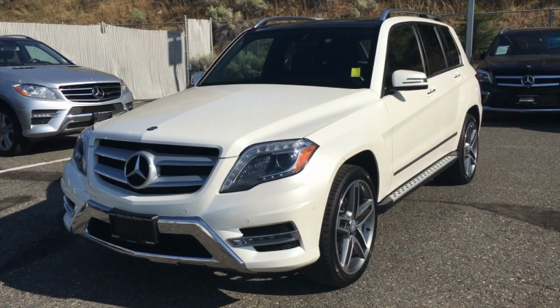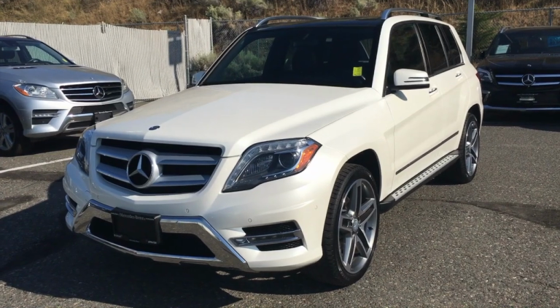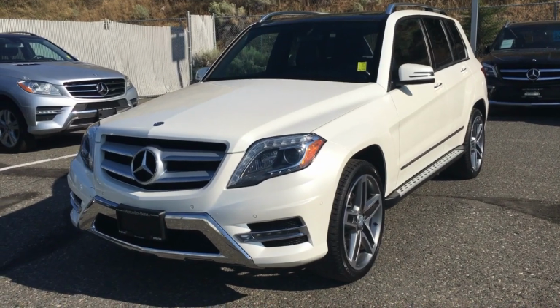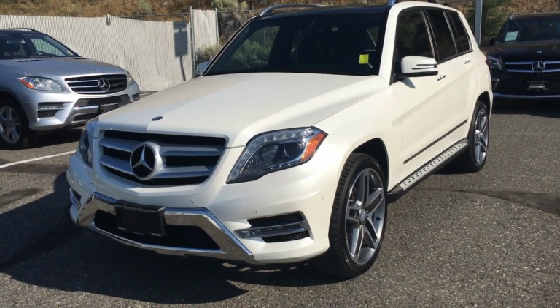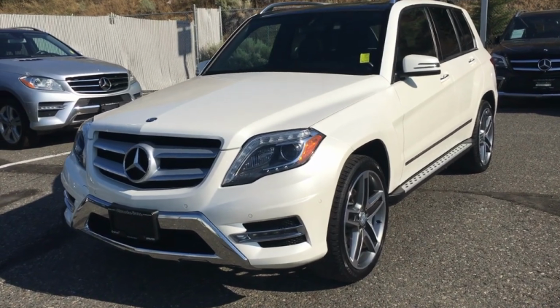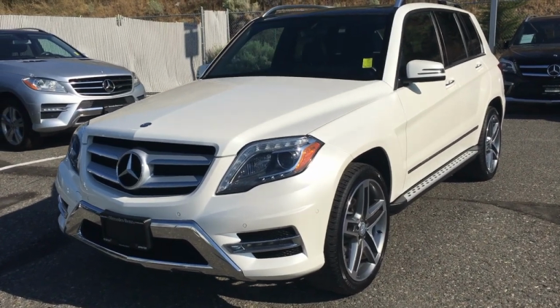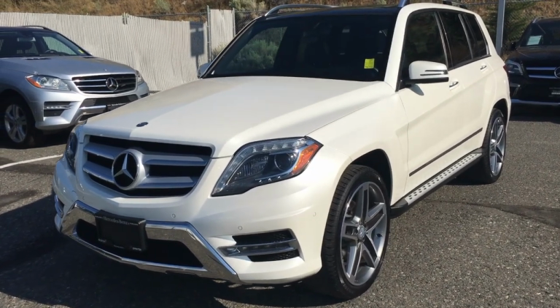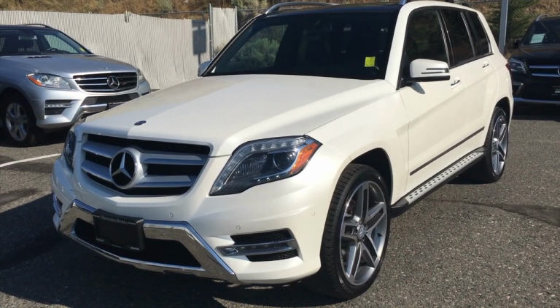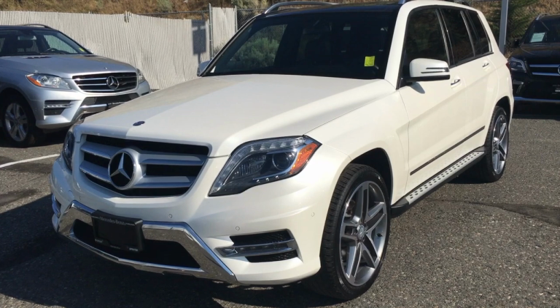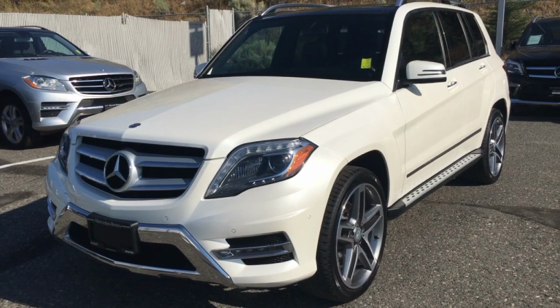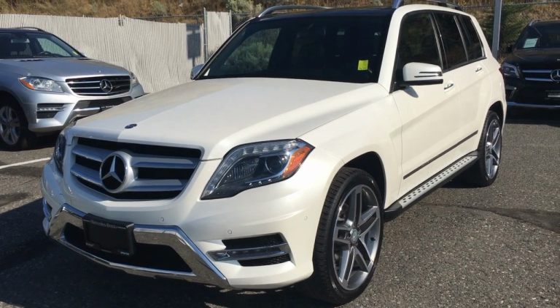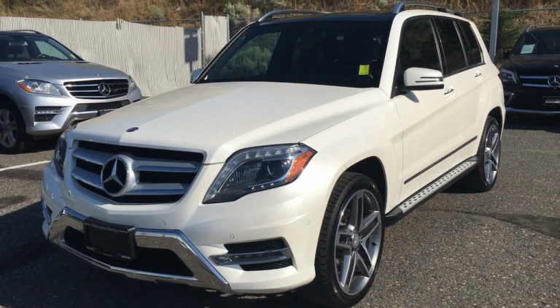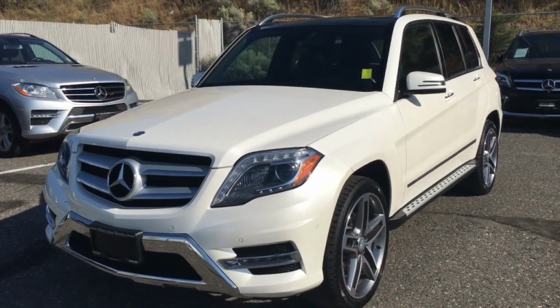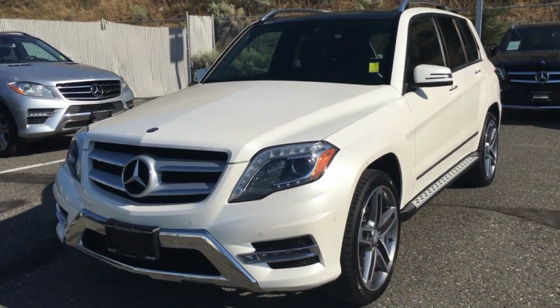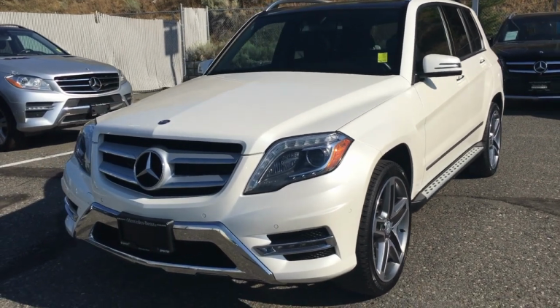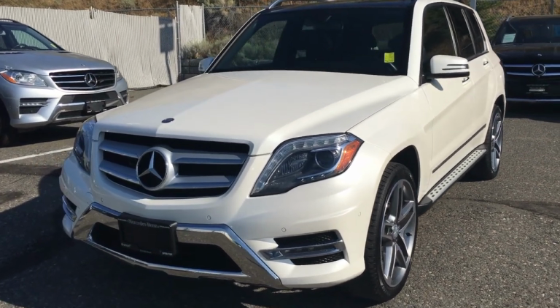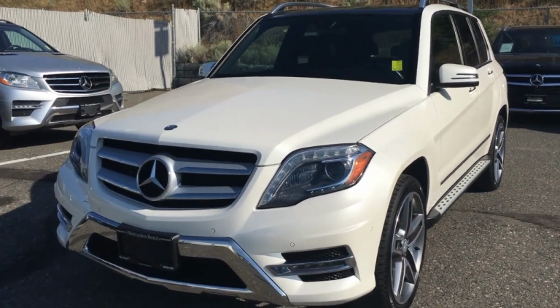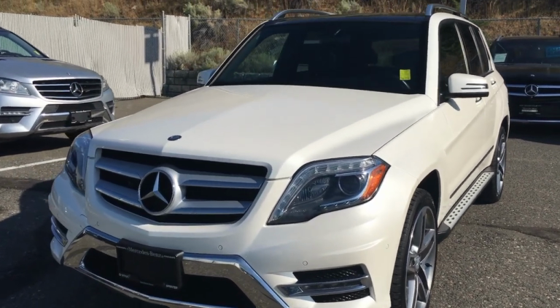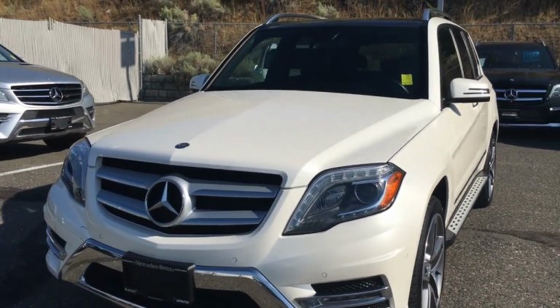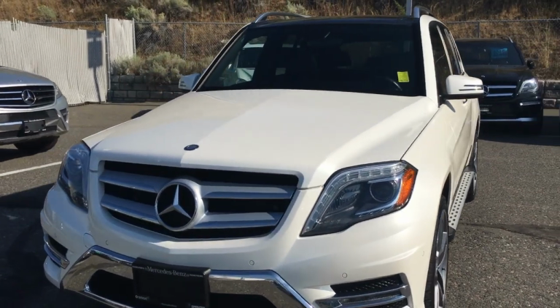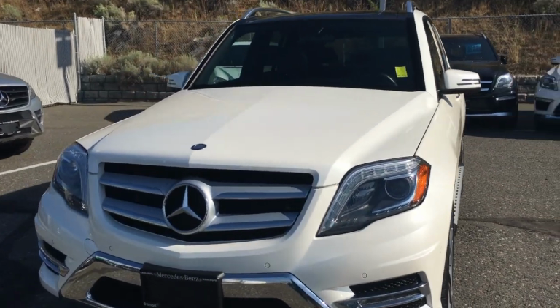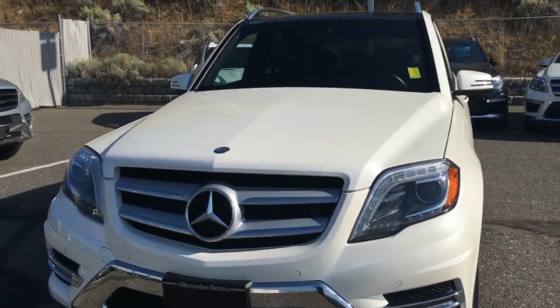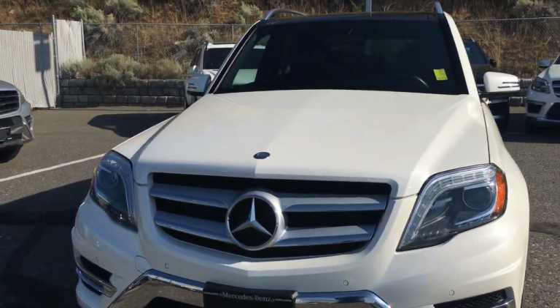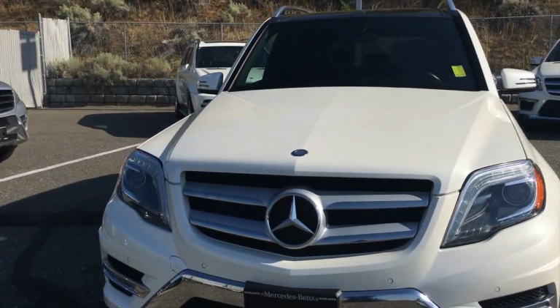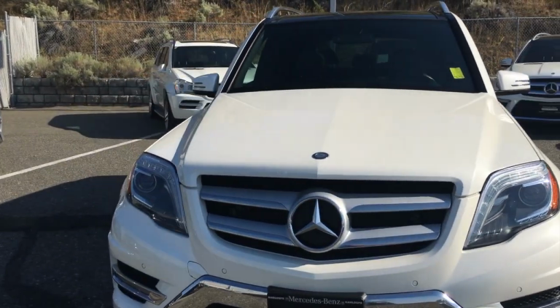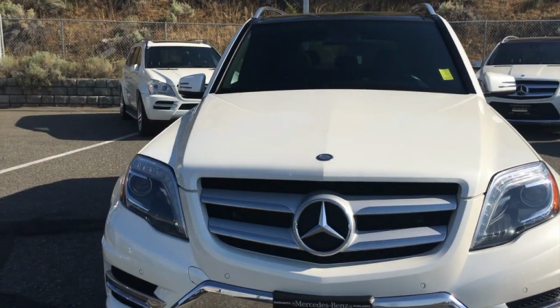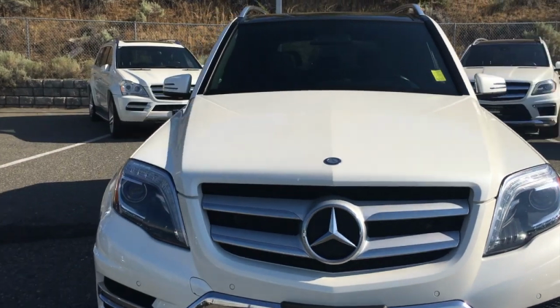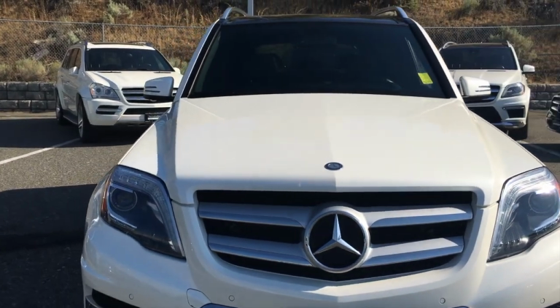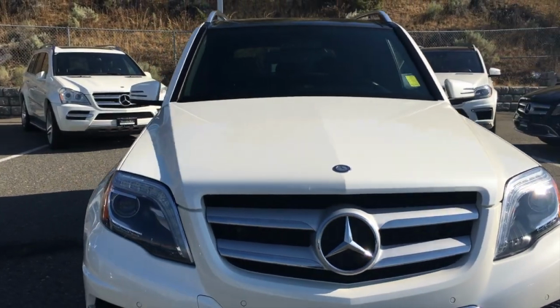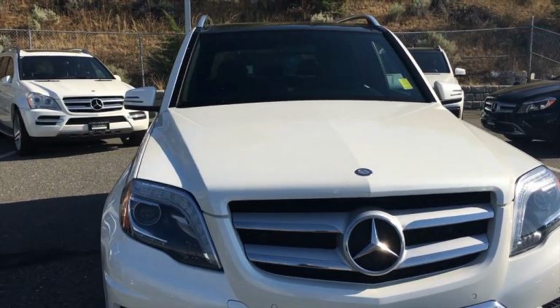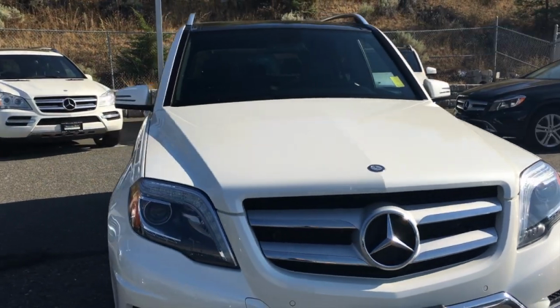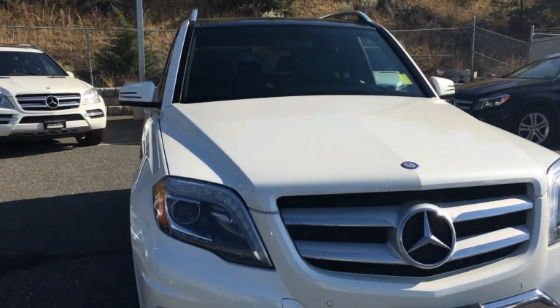Hello everyone, Blake here at Mercedes-Benz Kamloops located at 695C Laval Crescent. Today we're taking a look at our 2015 Mercedes-Benz GLK 350.